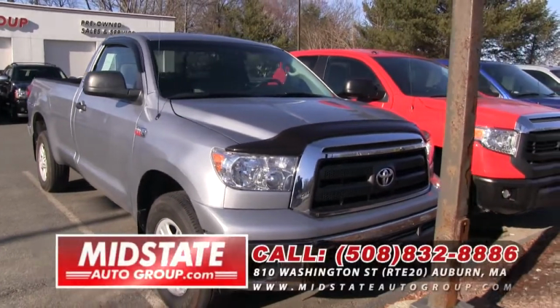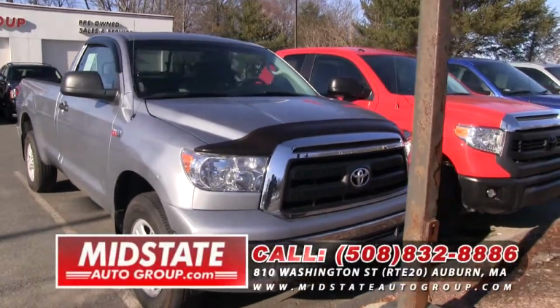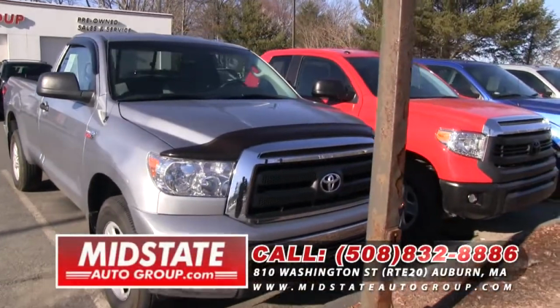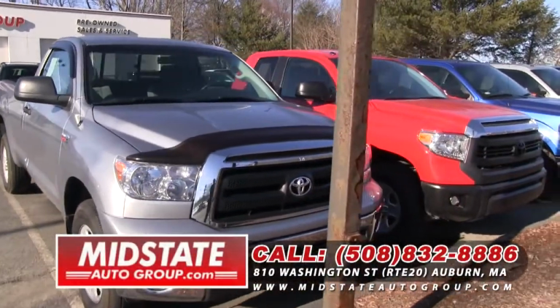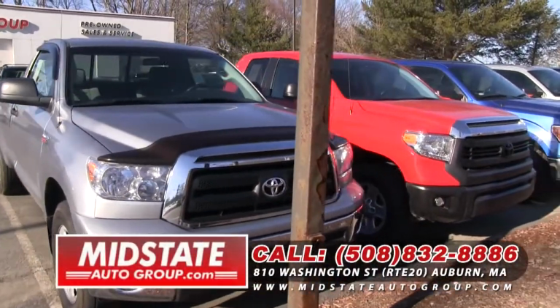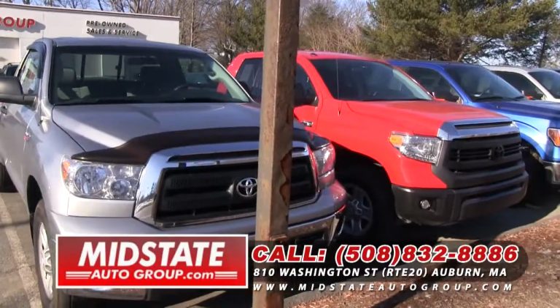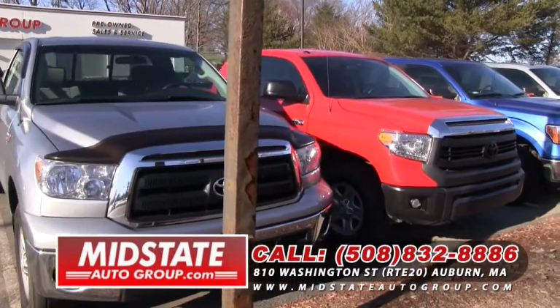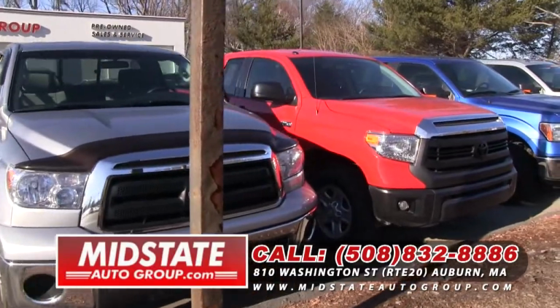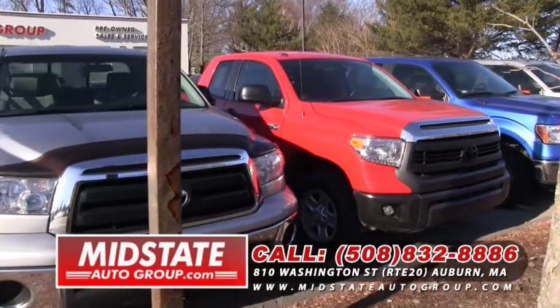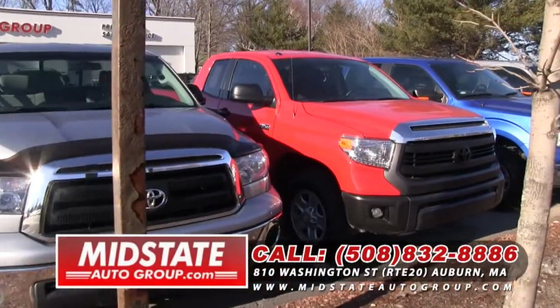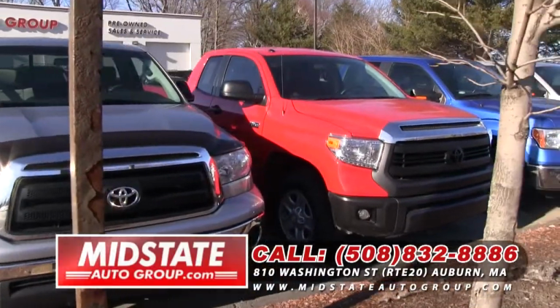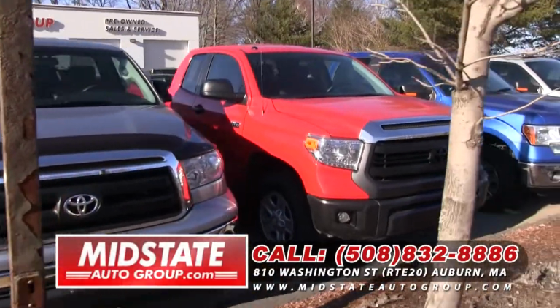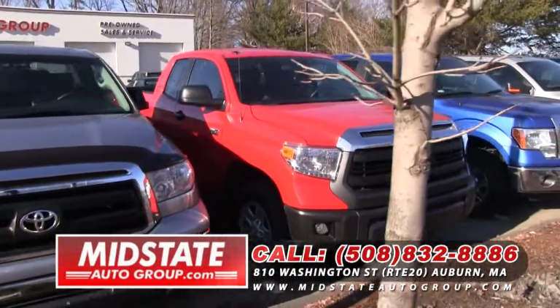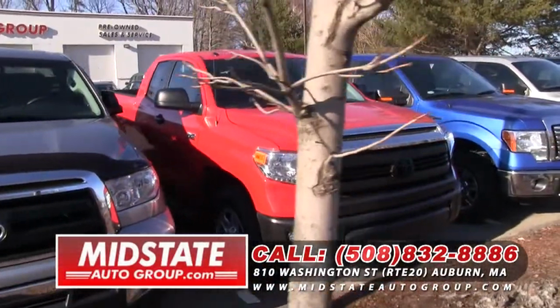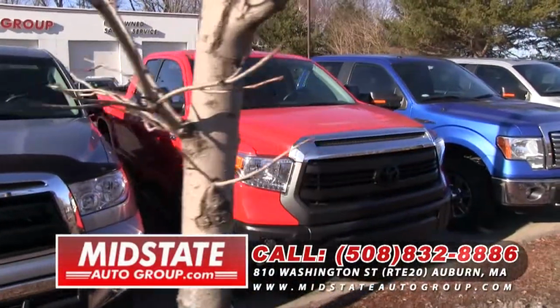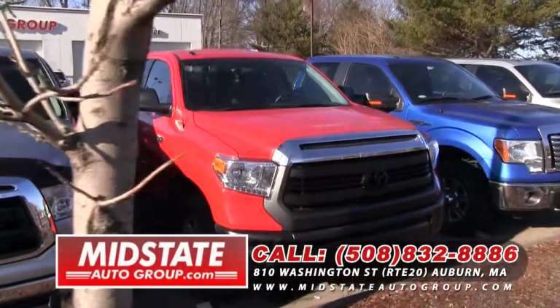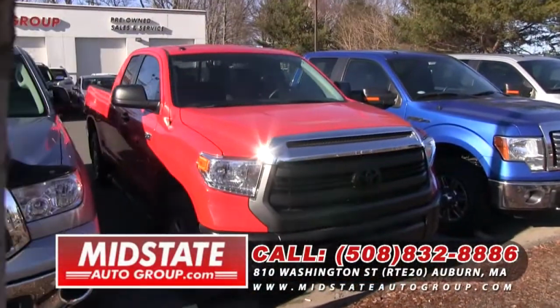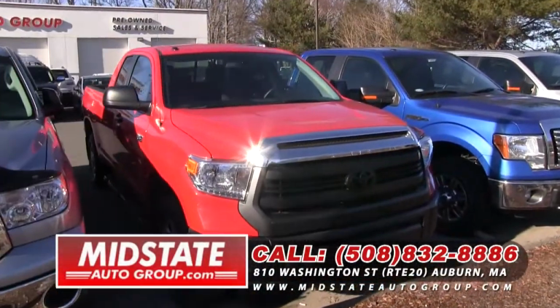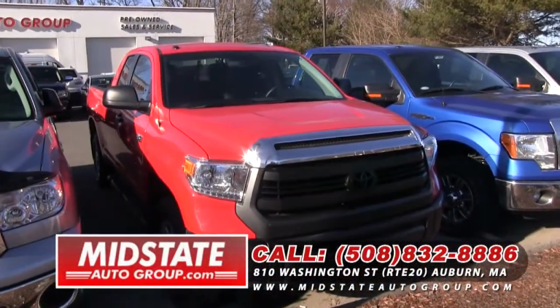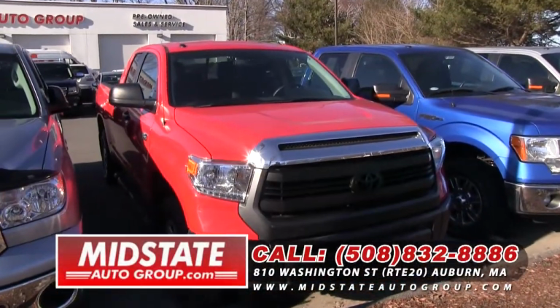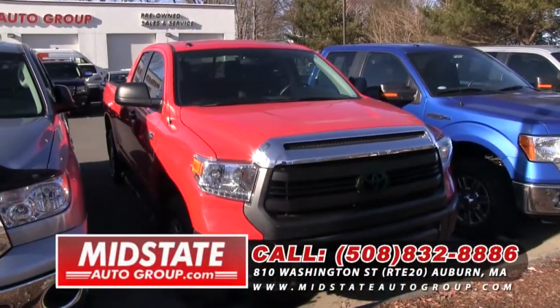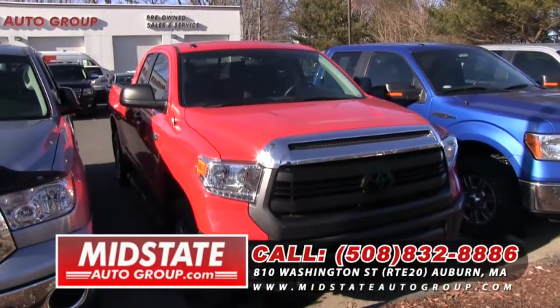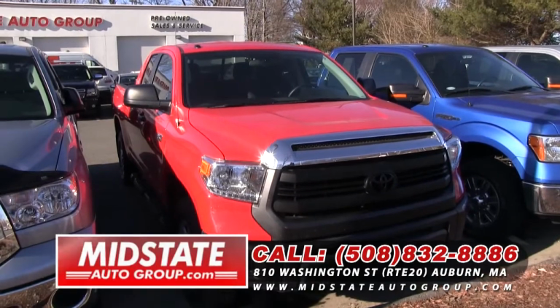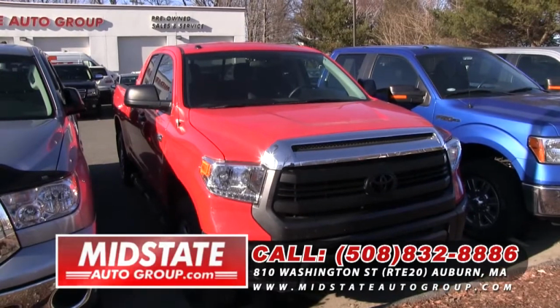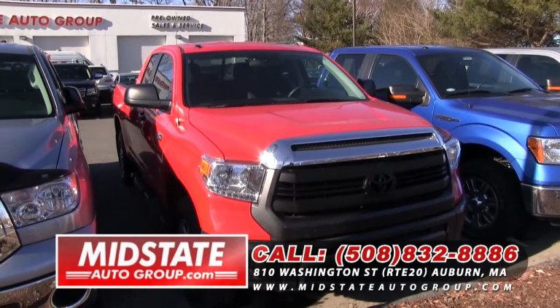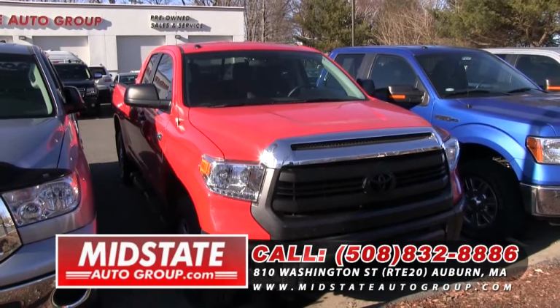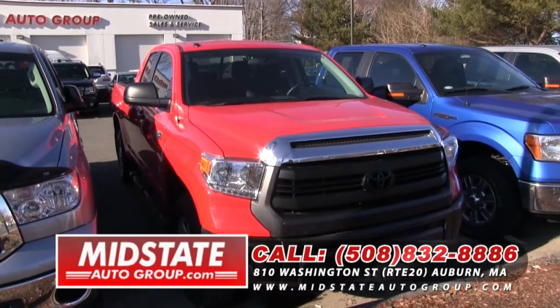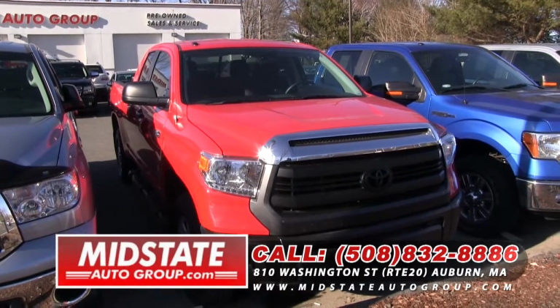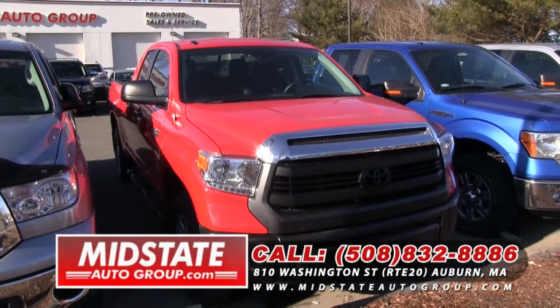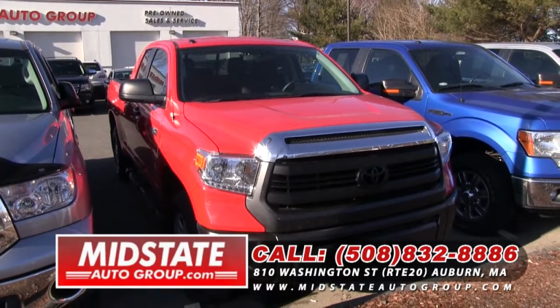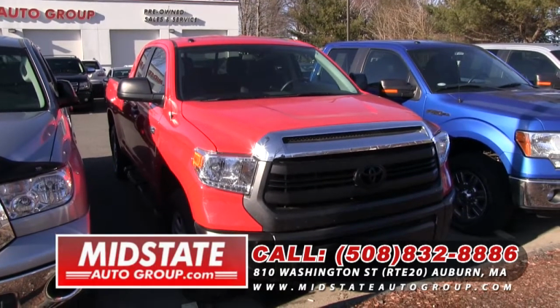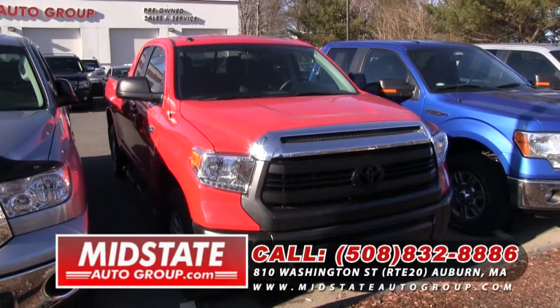After that, I have this 2014 — this was one of my picks of the week last week. Still here. Come on down. 2014 Toyota Tundra, 14,000 miles on it.